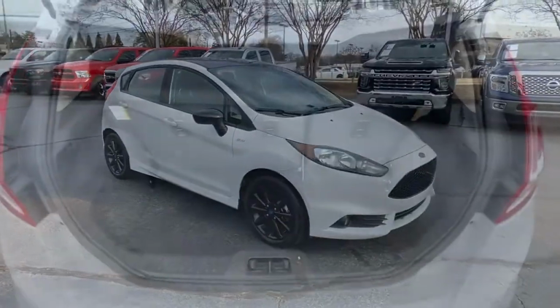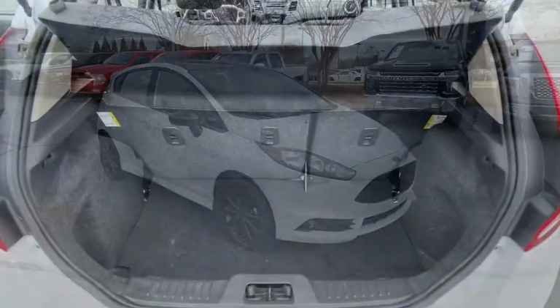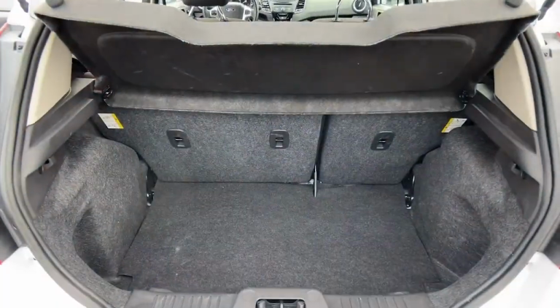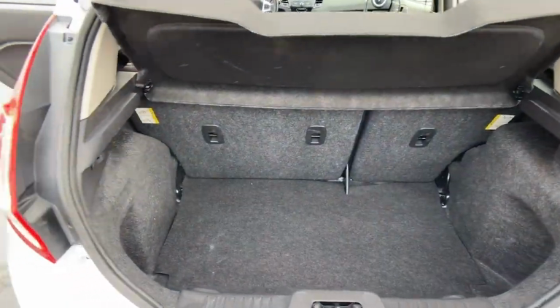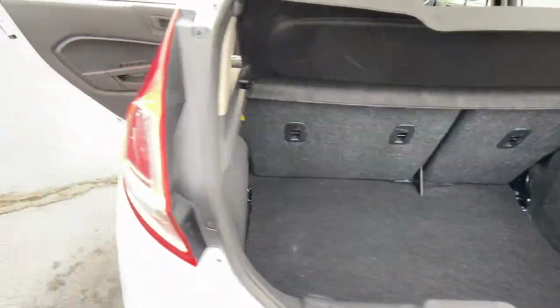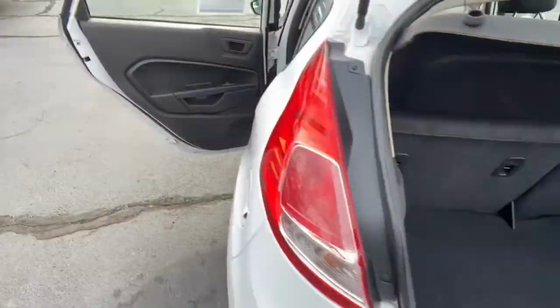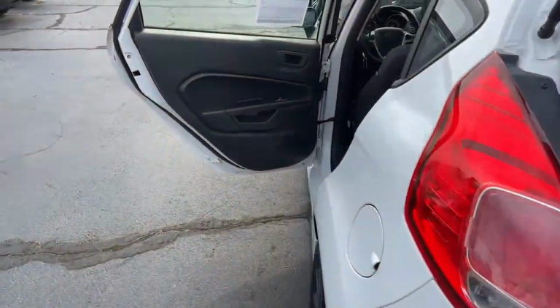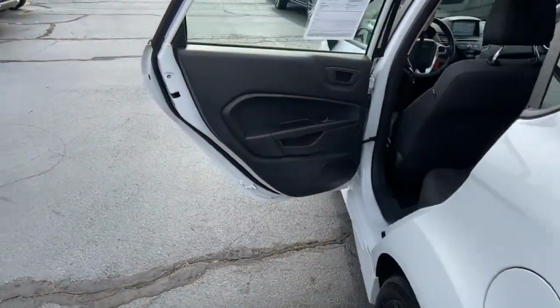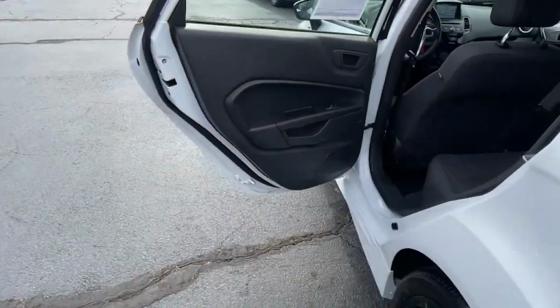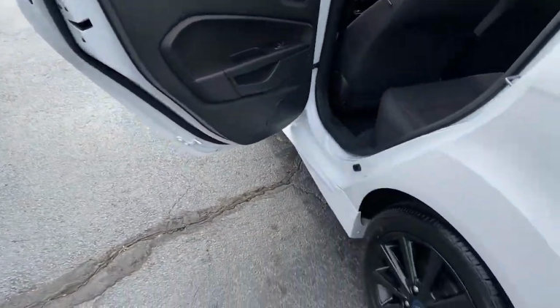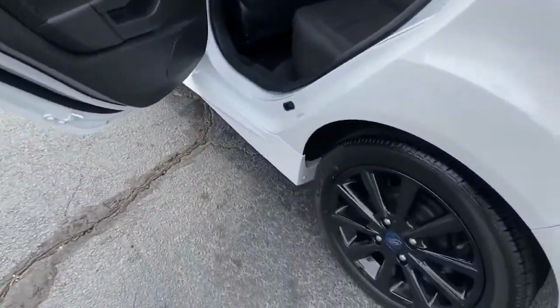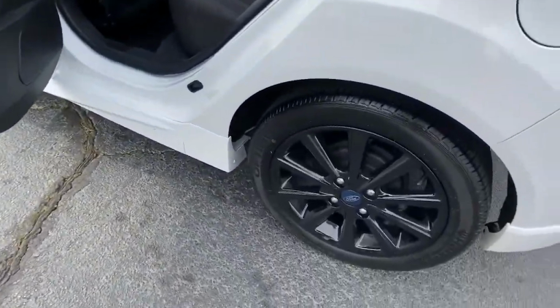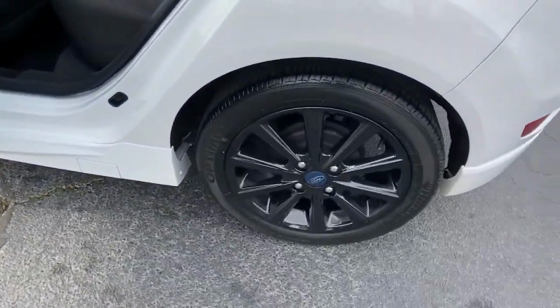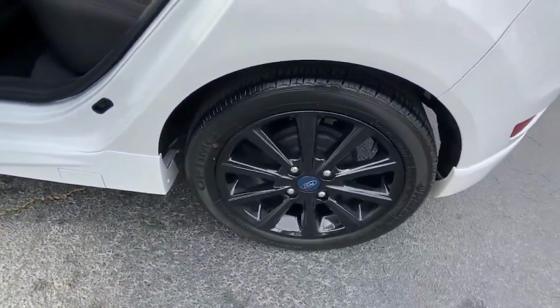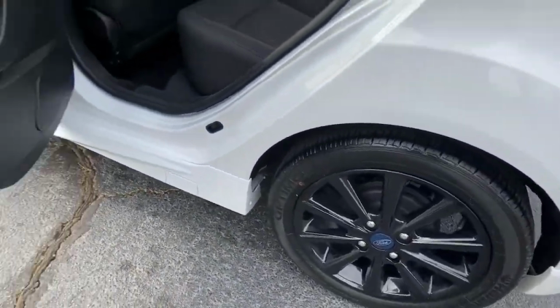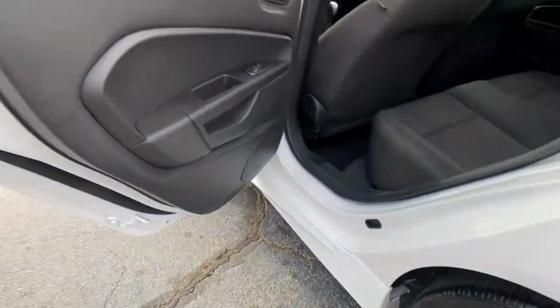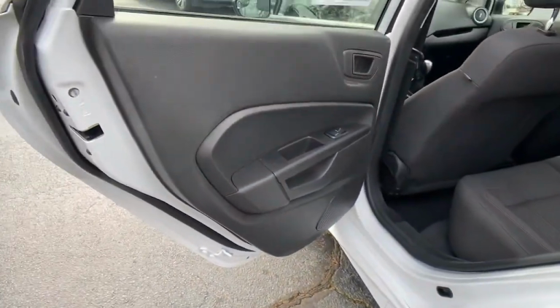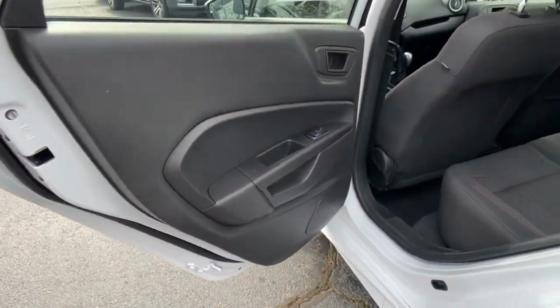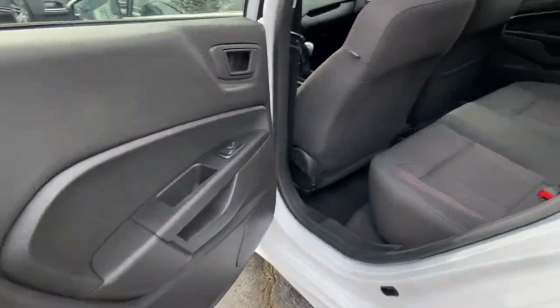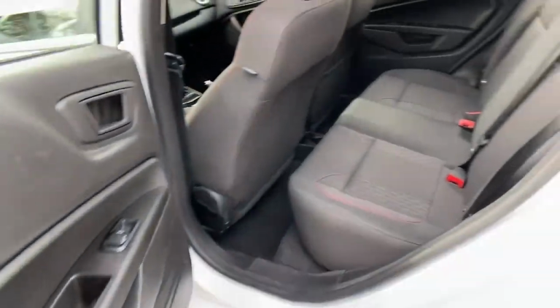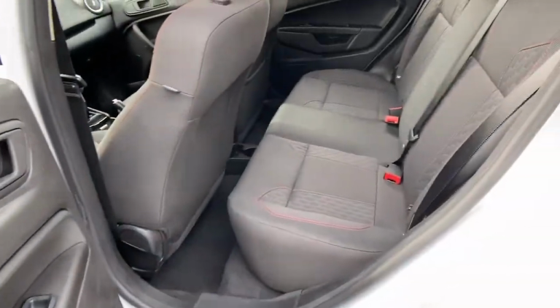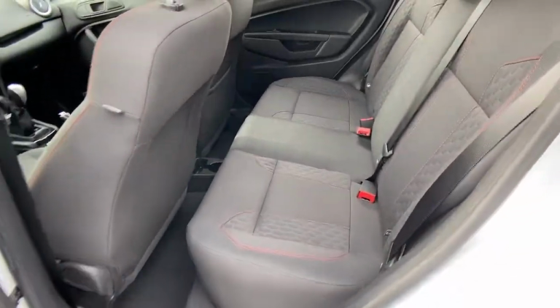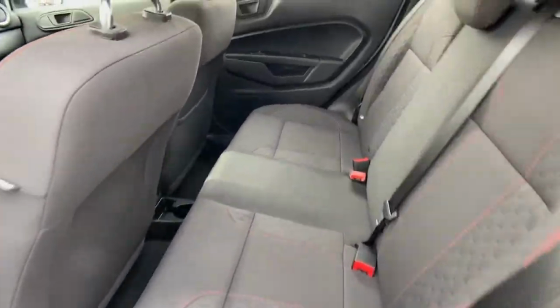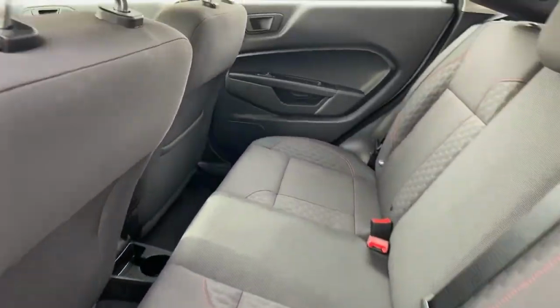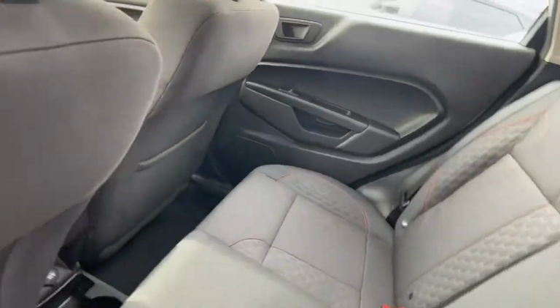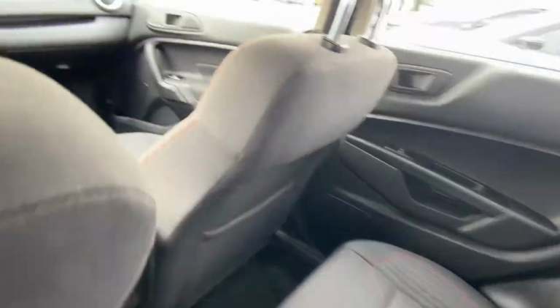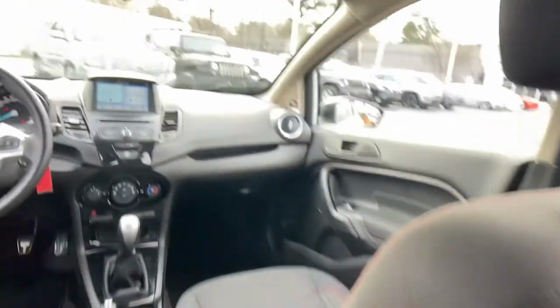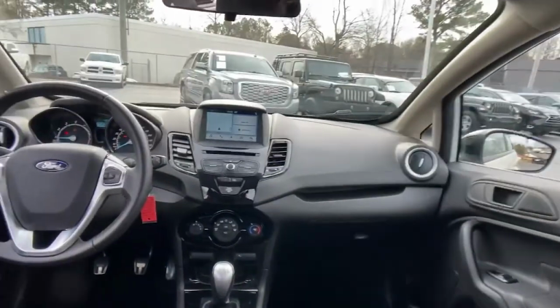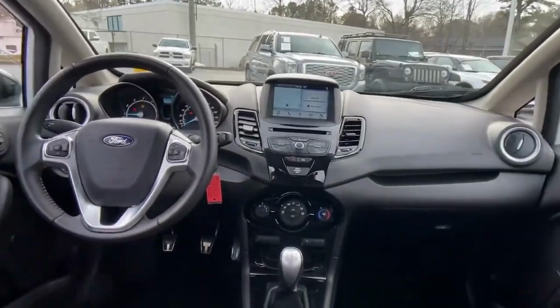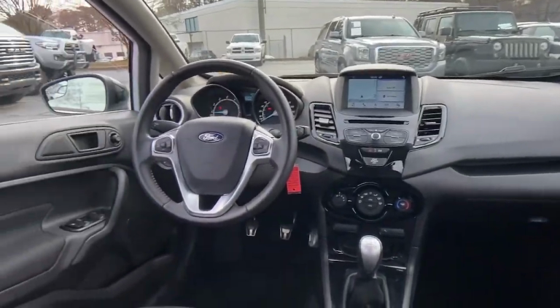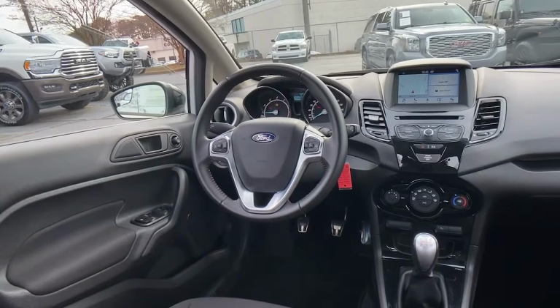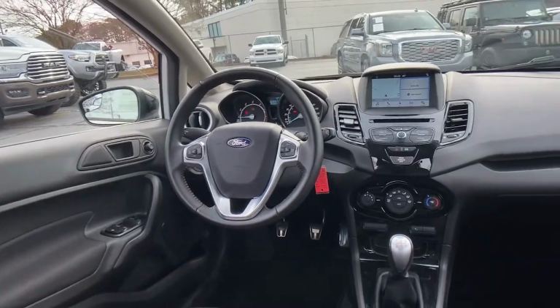The following are some of this vehicle's highlighted options: keyless entry, backup camera, fog lamps, satellite radio, steering wheel audio controls.